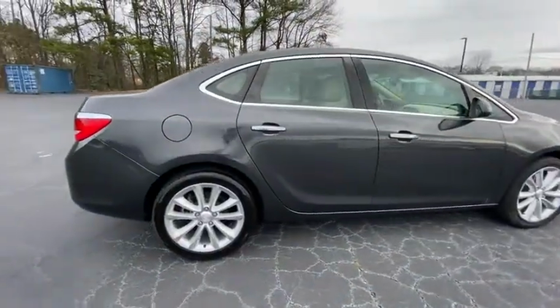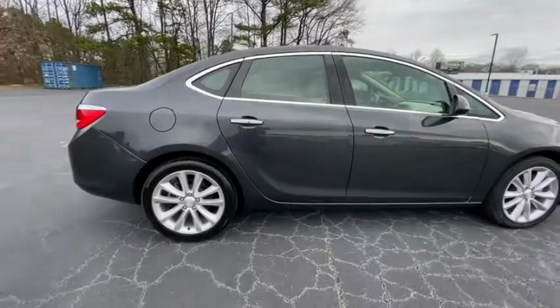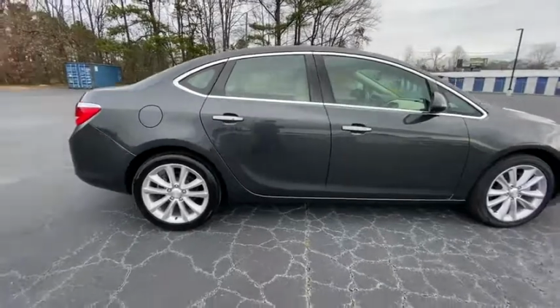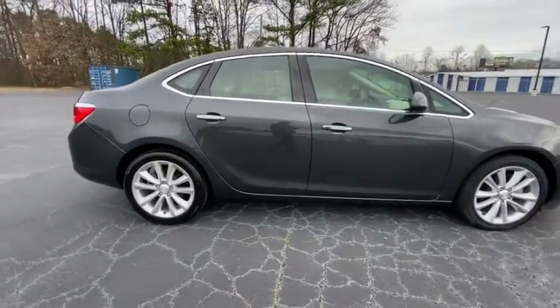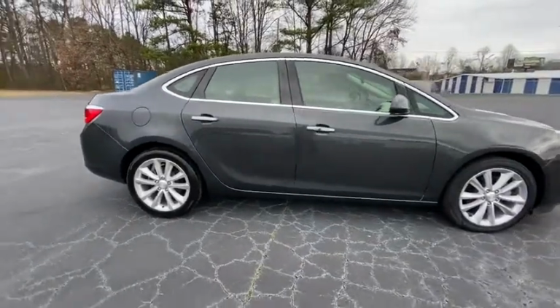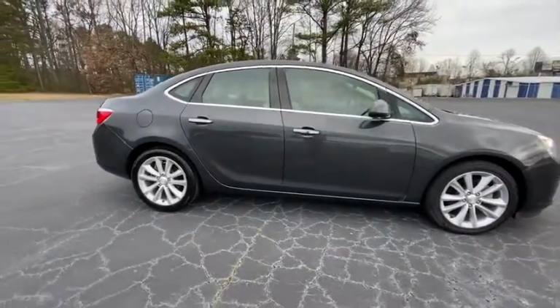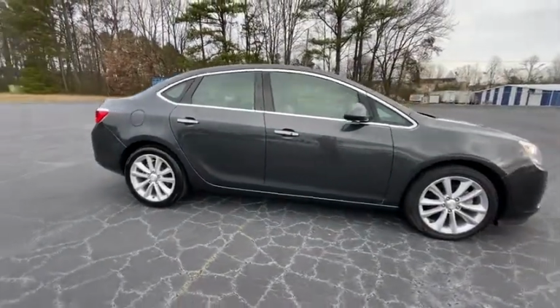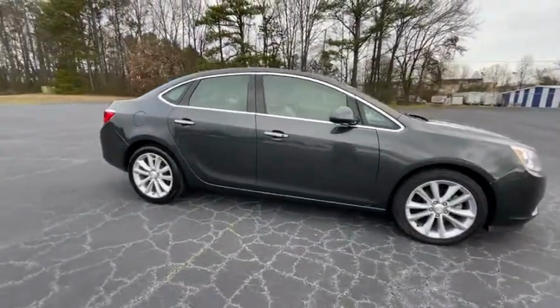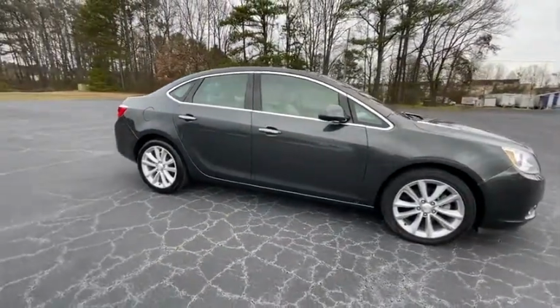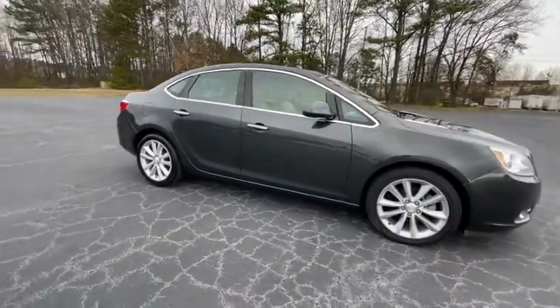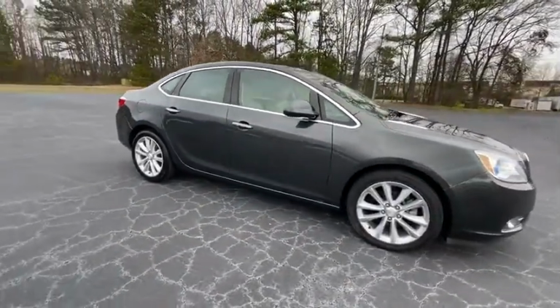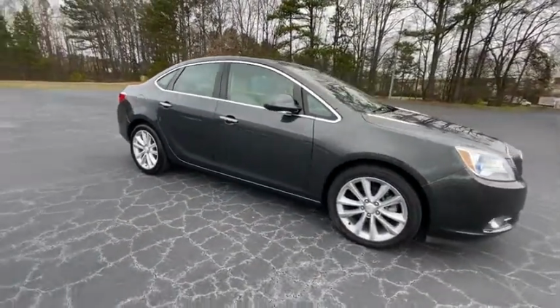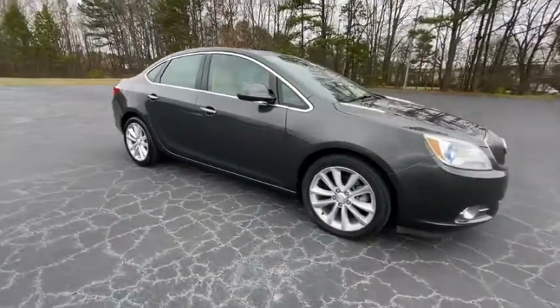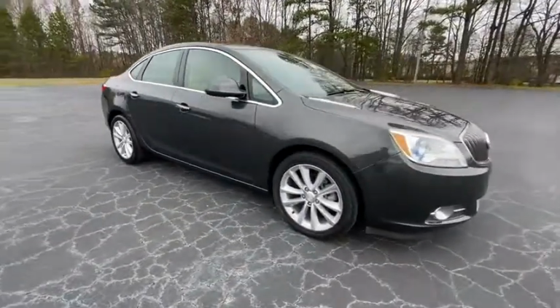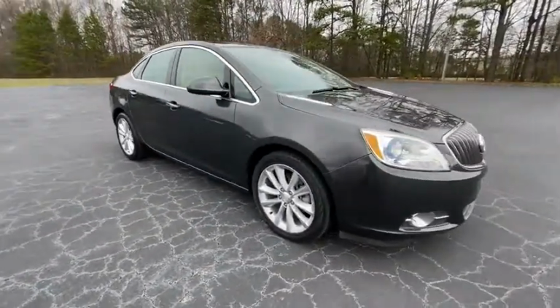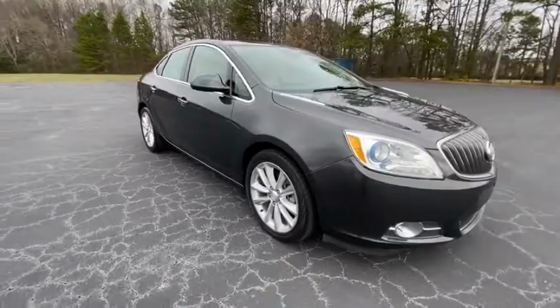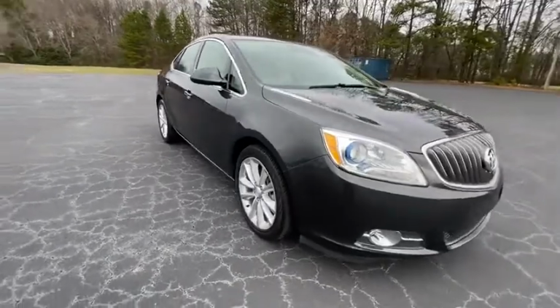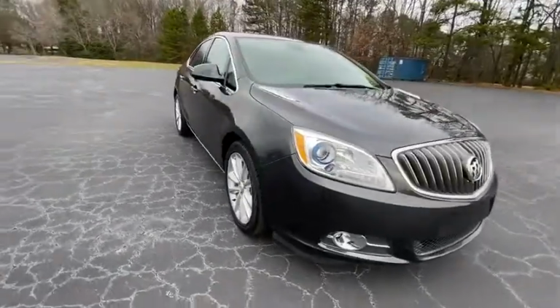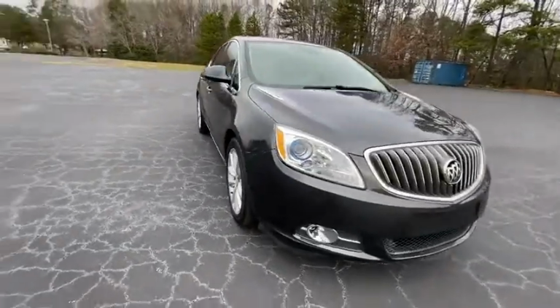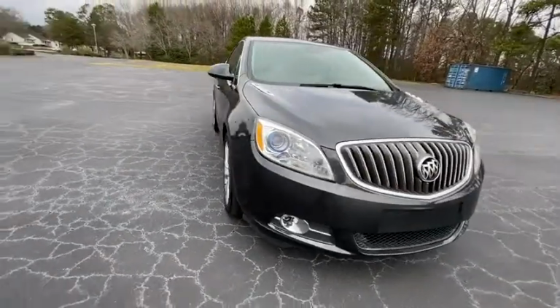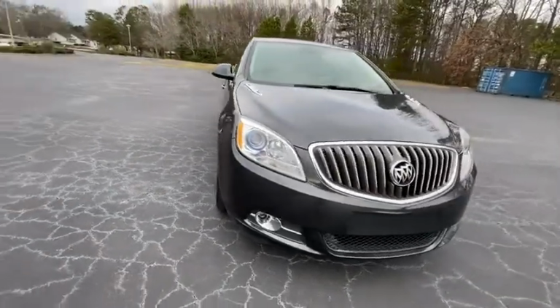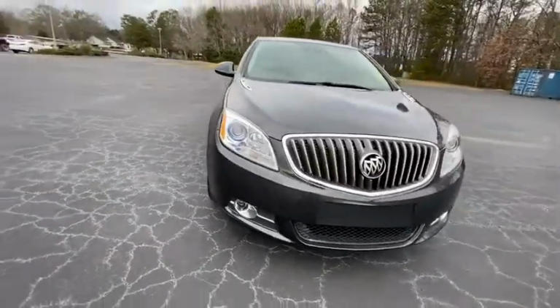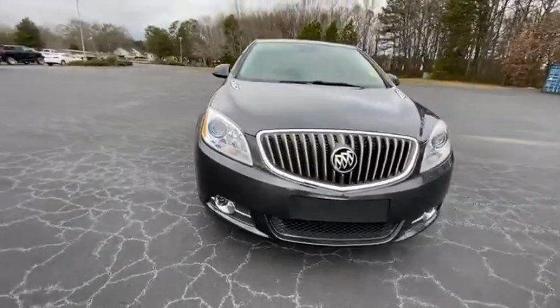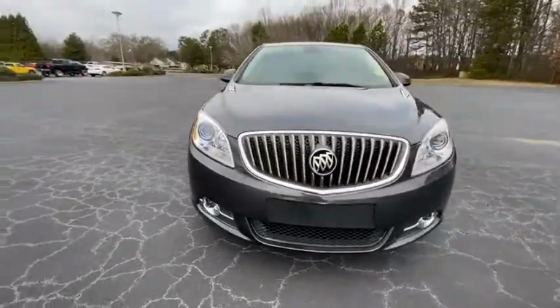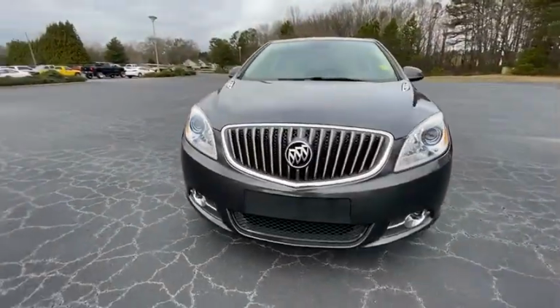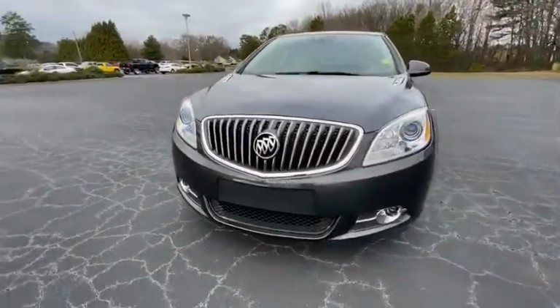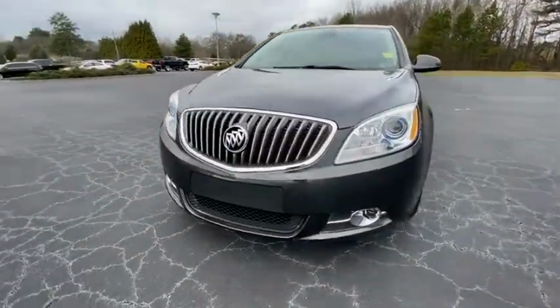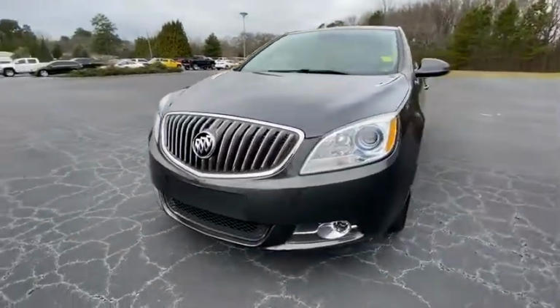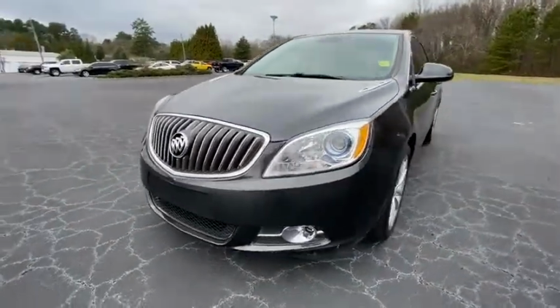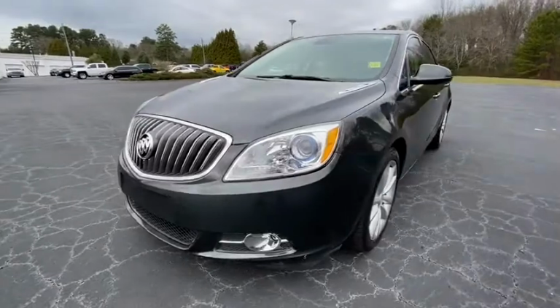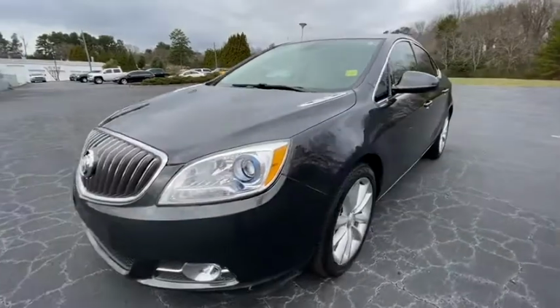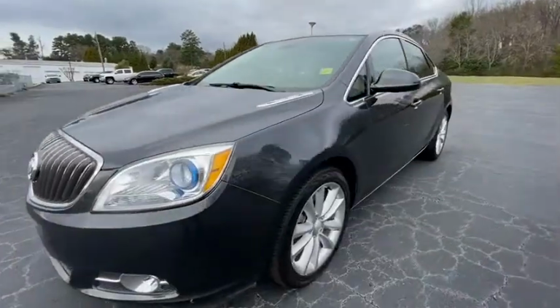Here are some of this vehicle's great options: steering wheel audio controls, remote engine start, traction control, stability control, backup camera, keyless entry, anti-lock braking system, and Bluetooth.